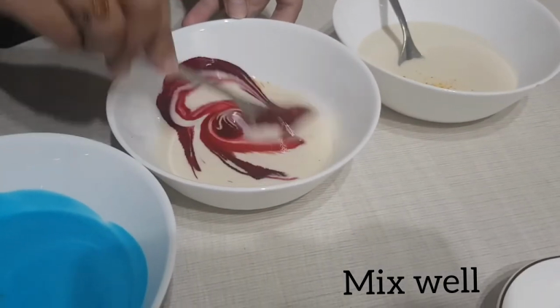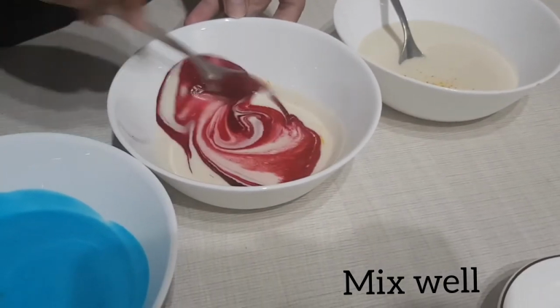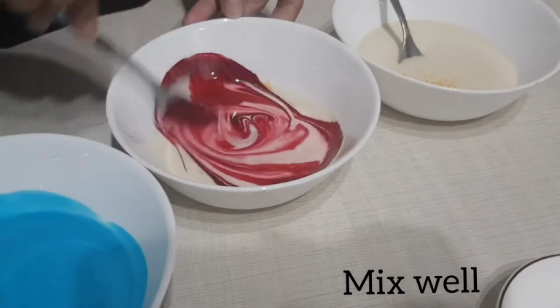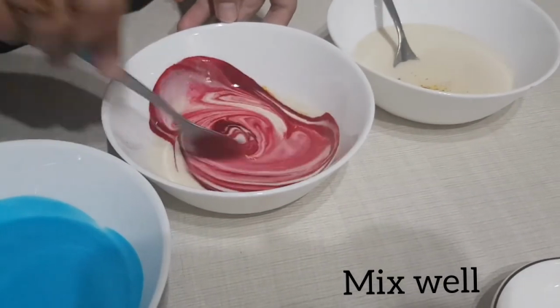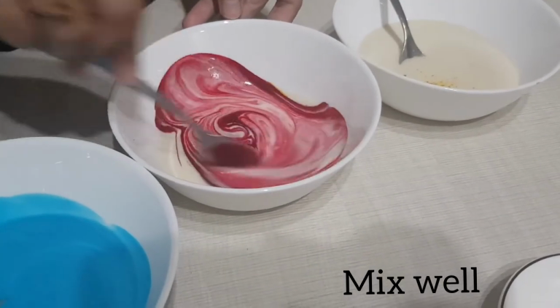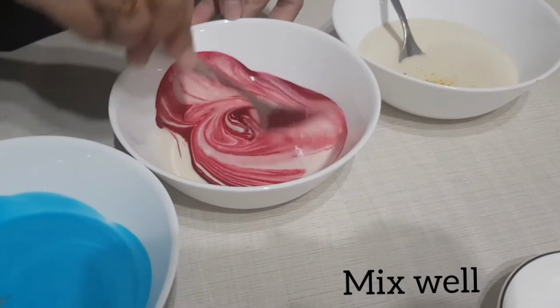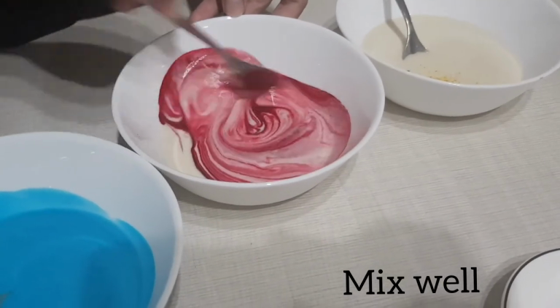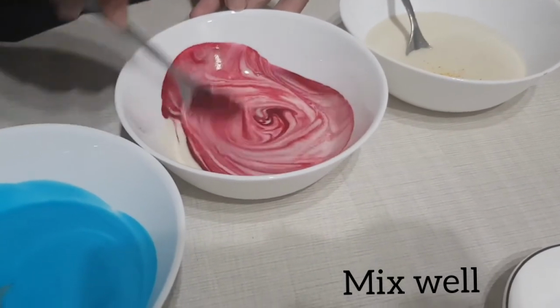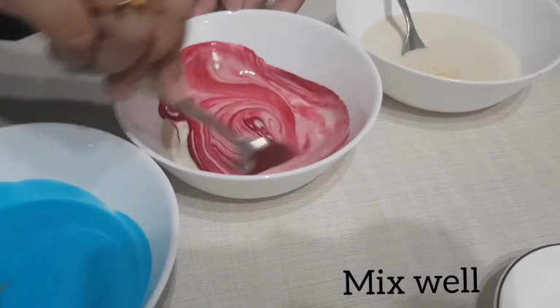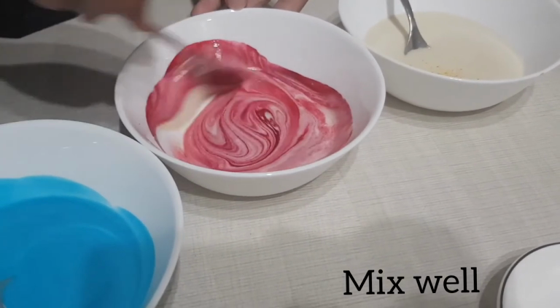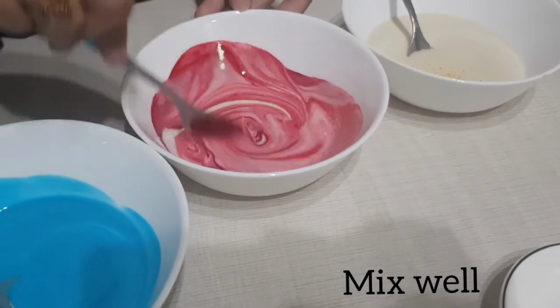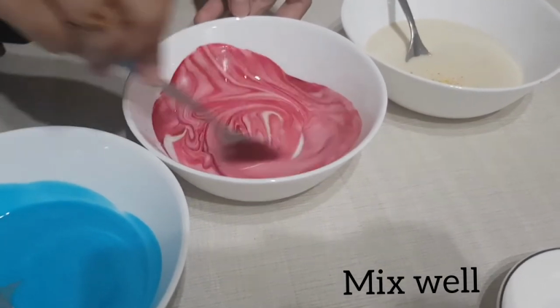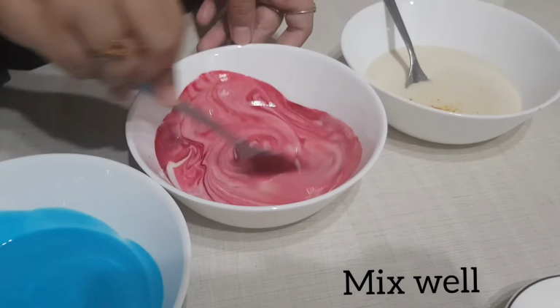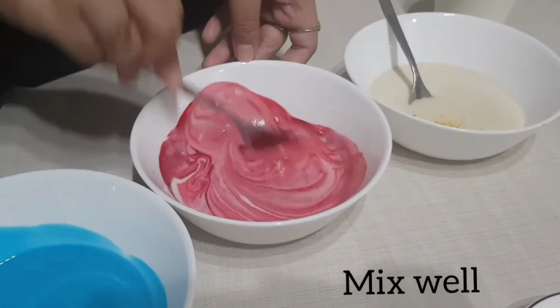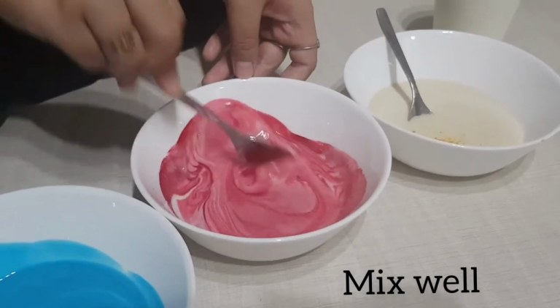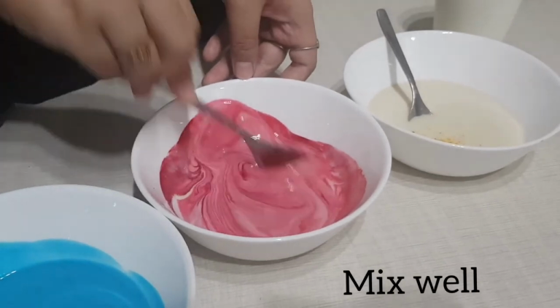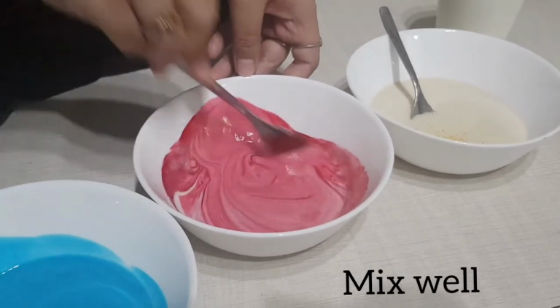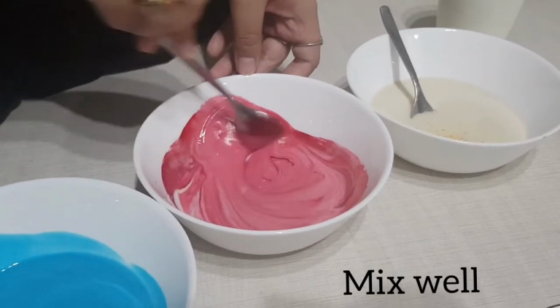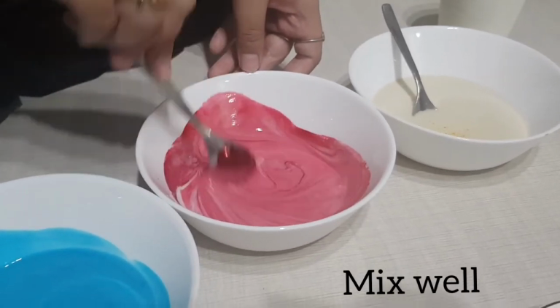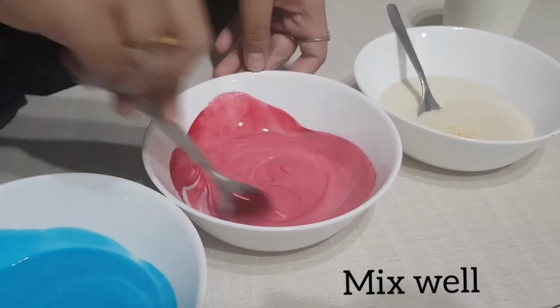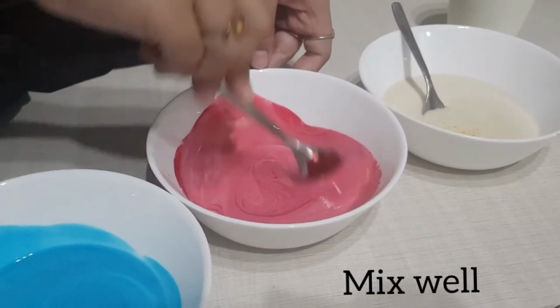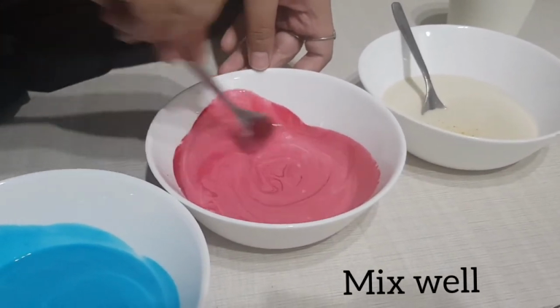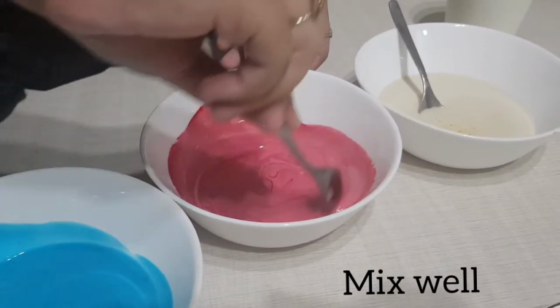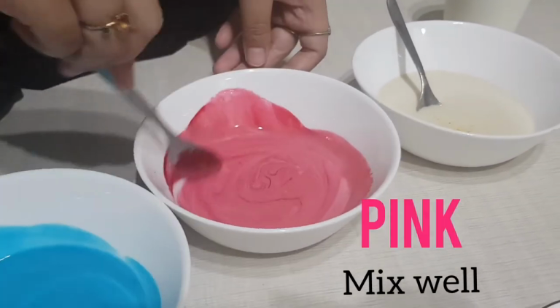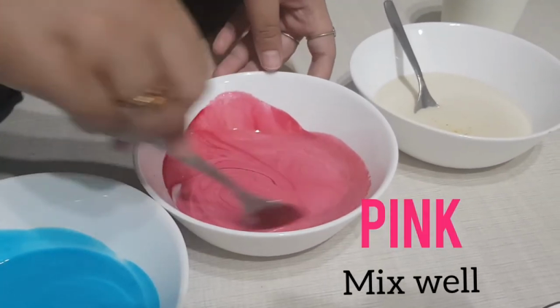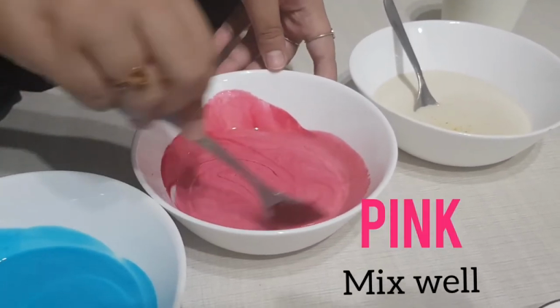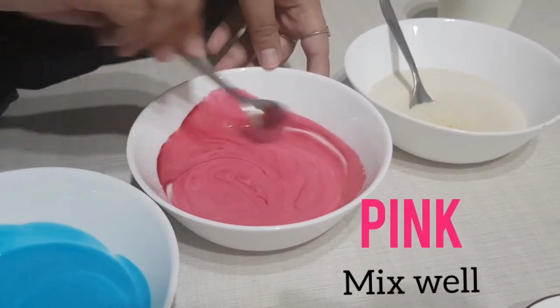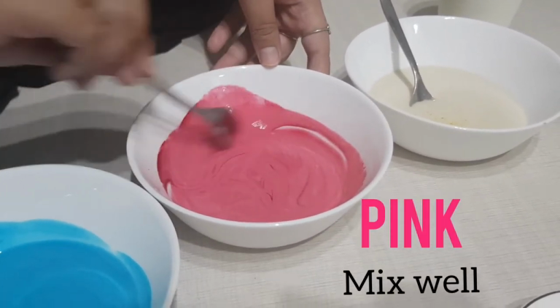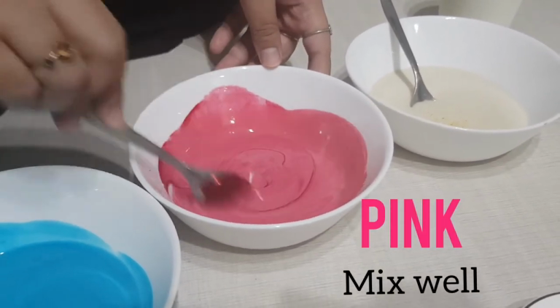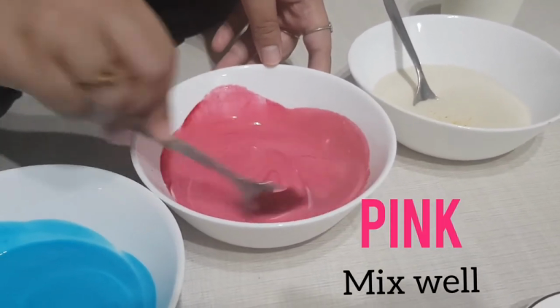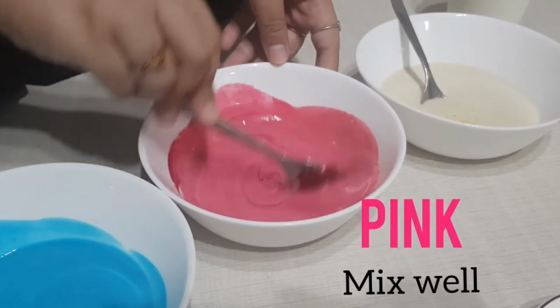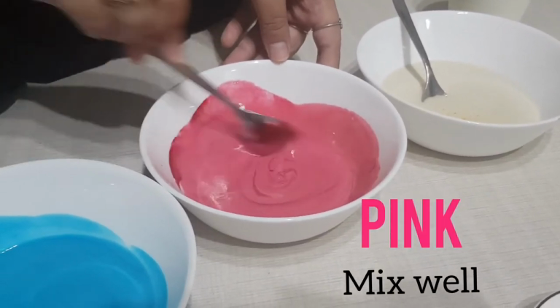Now, what colour do you think this is? Oh, that's right! It's pink! Good job!